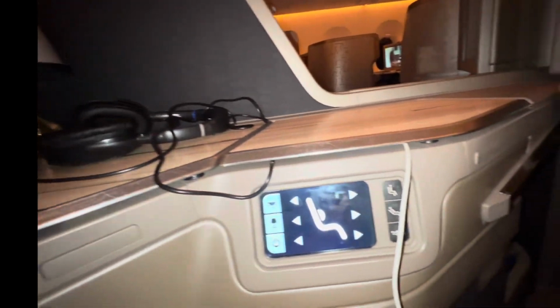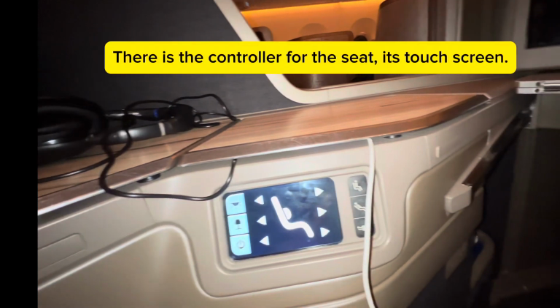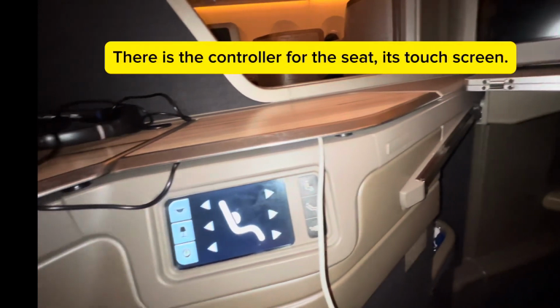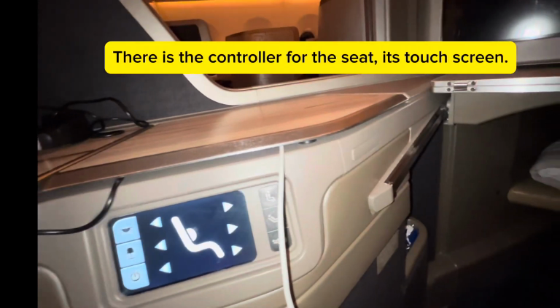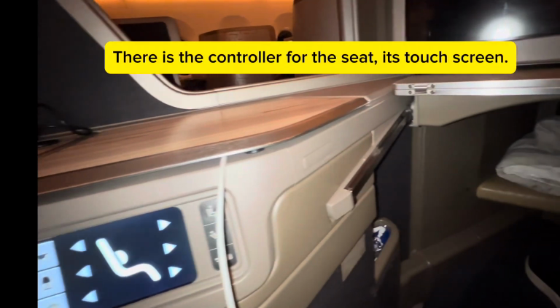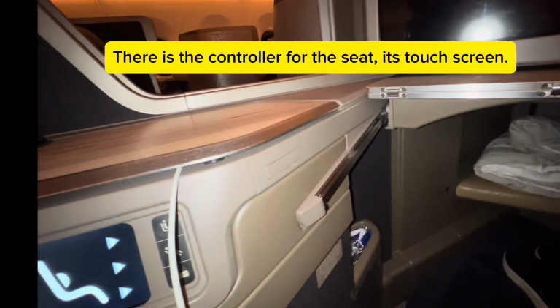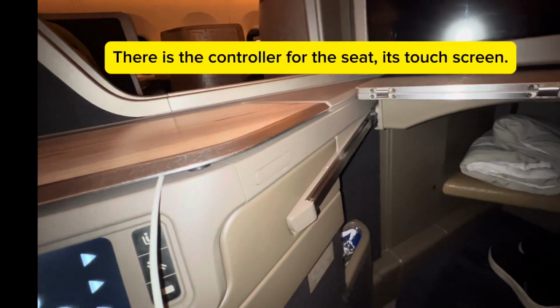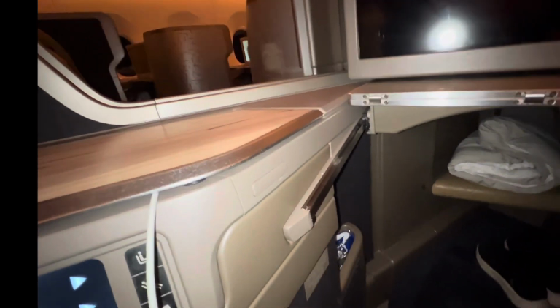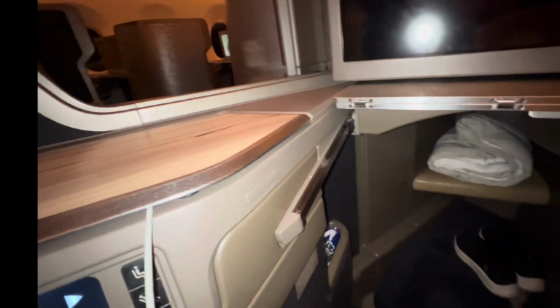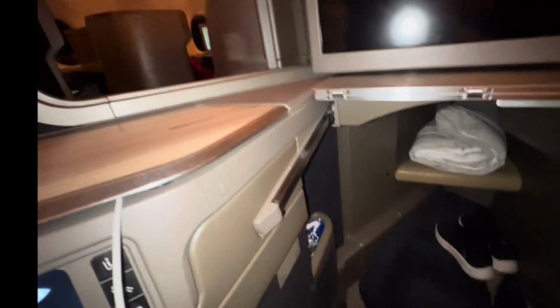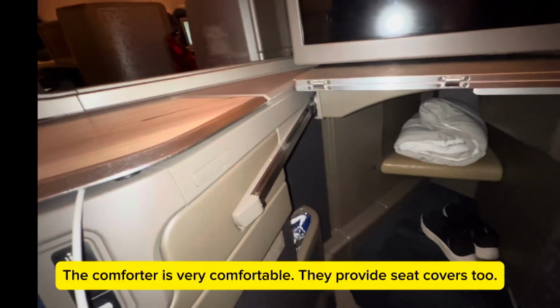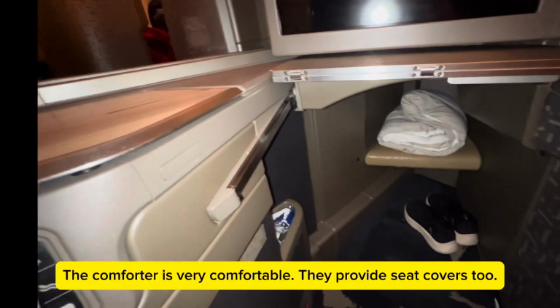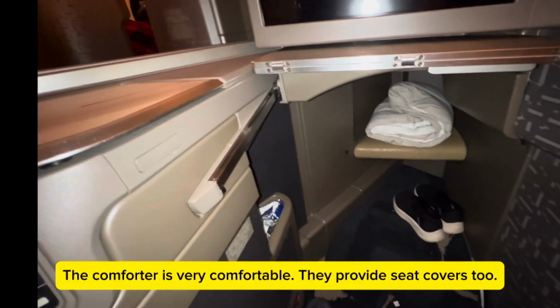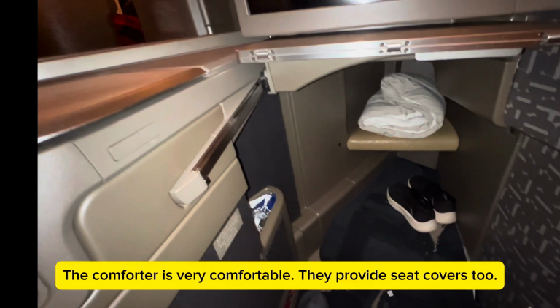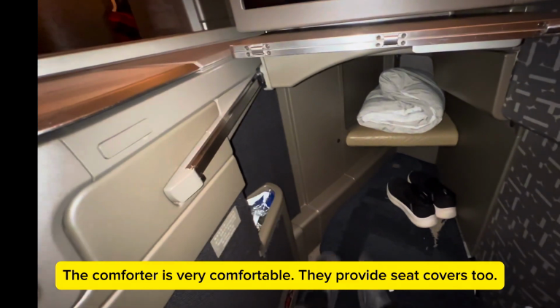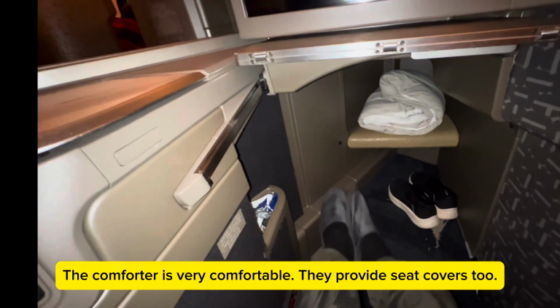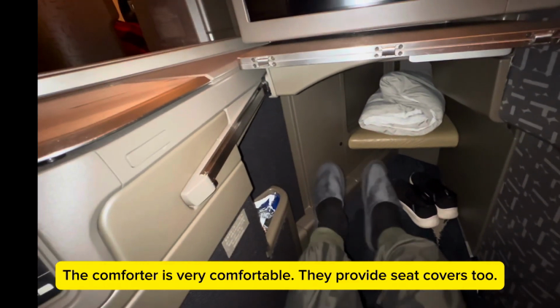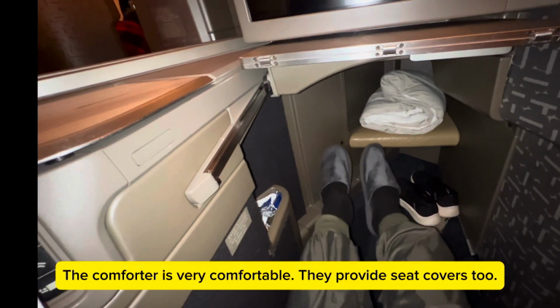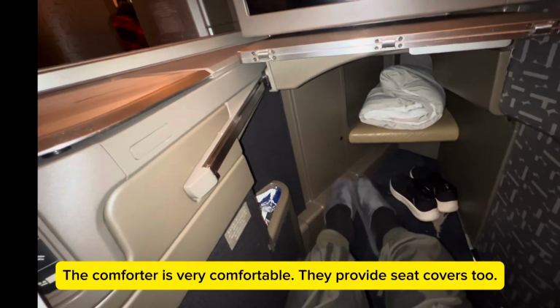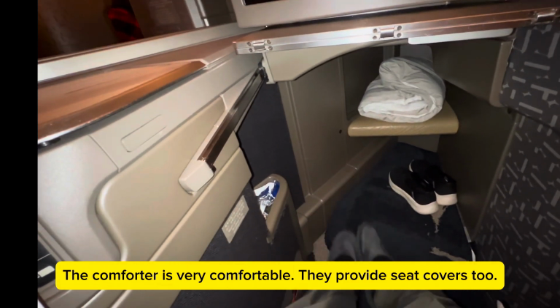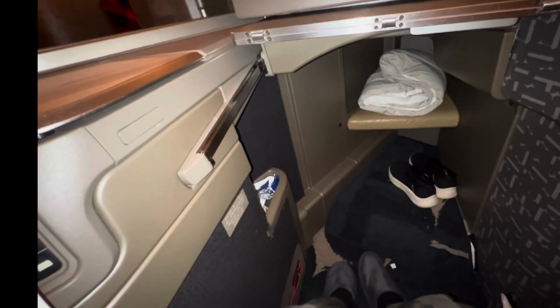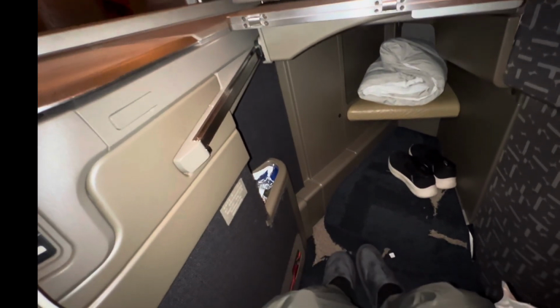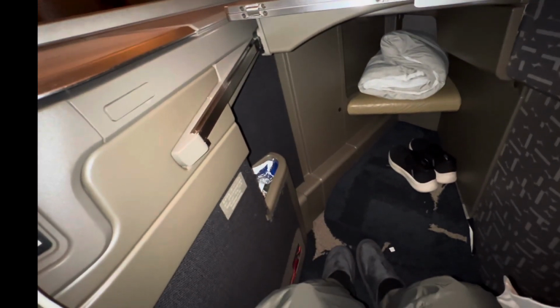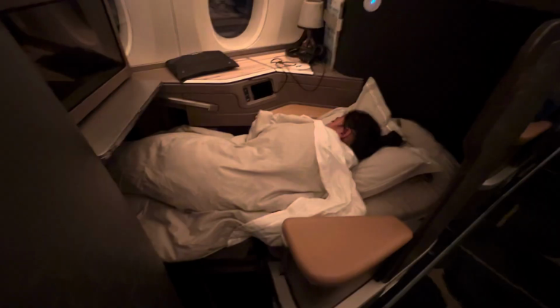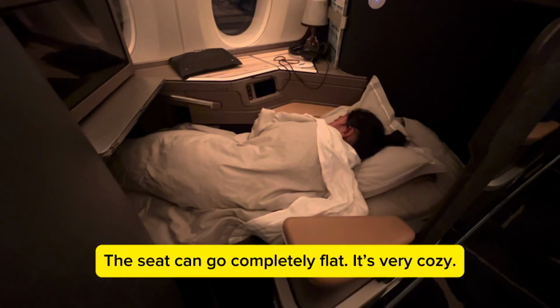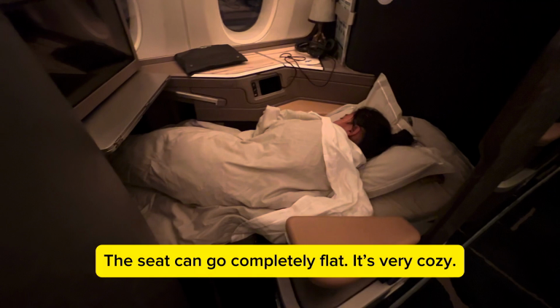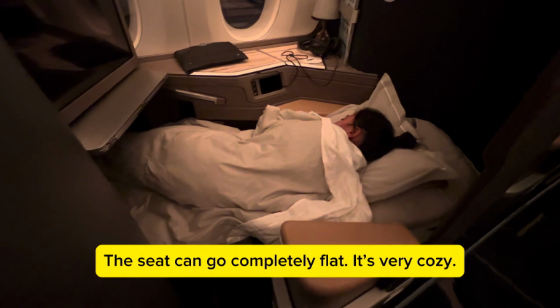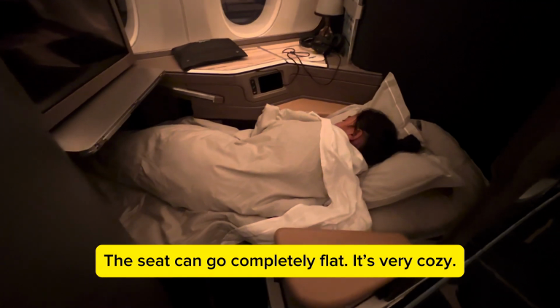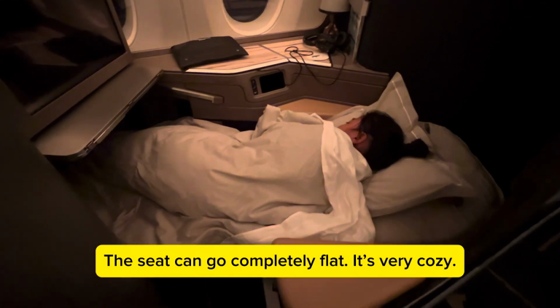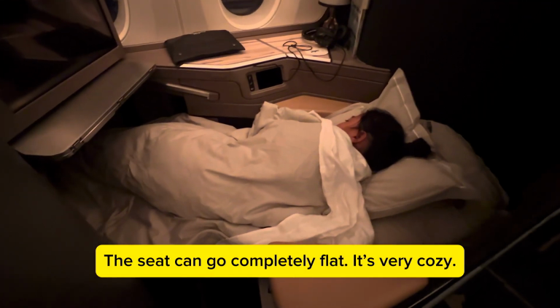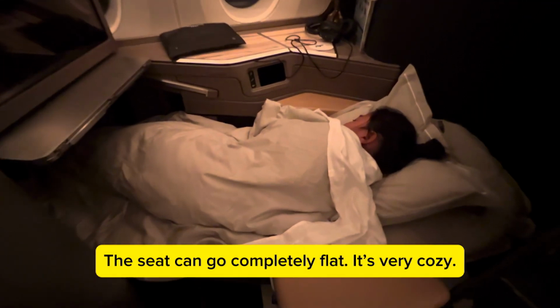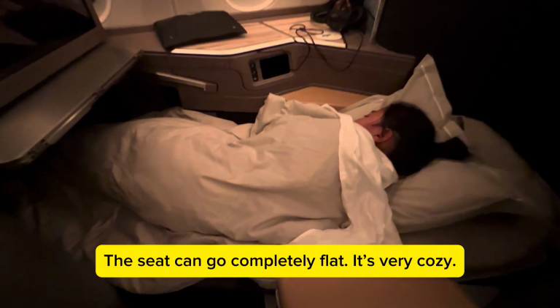There is the controller for the seat — it's touch screen. The comforter is very comfortable and they provide seat covers too. The seat can go completely flat; it's very cozy.